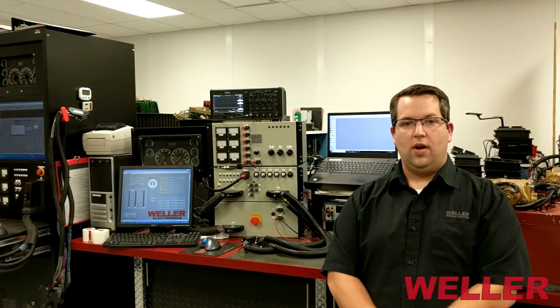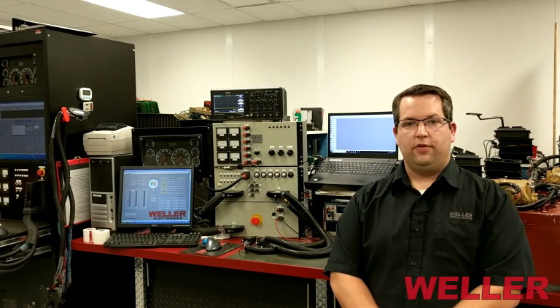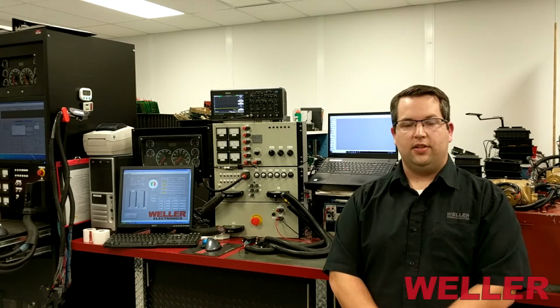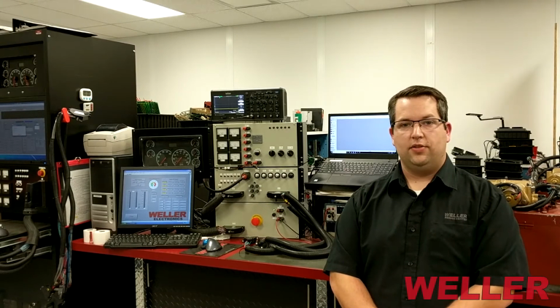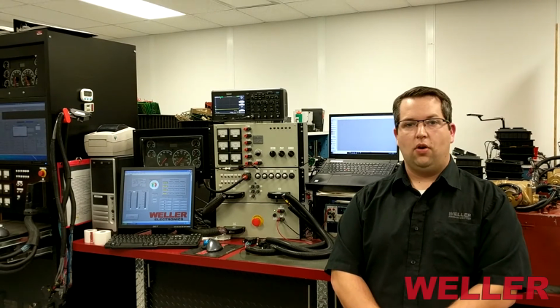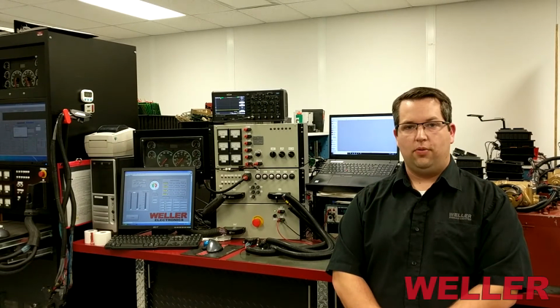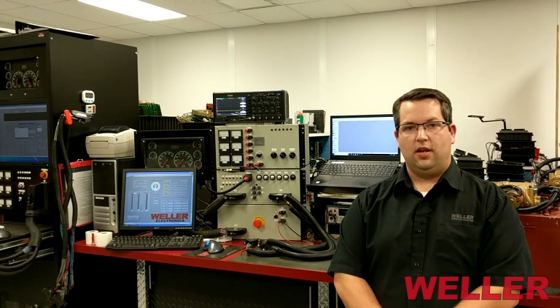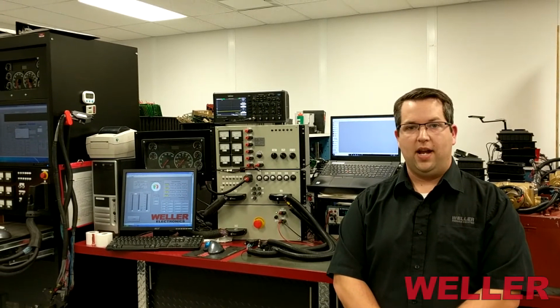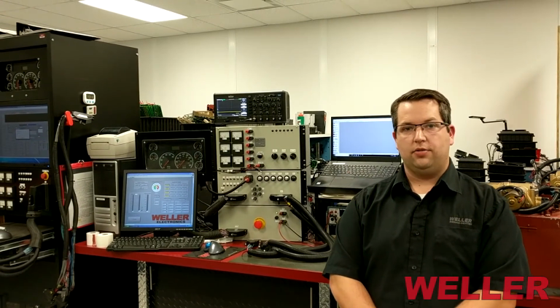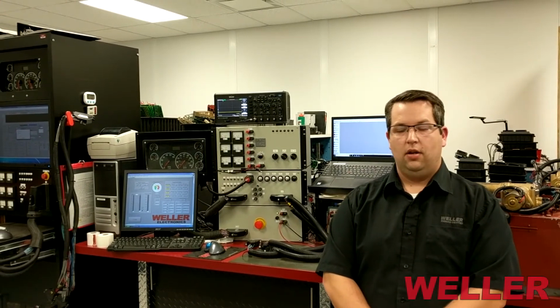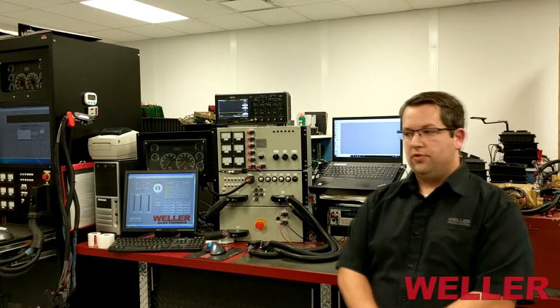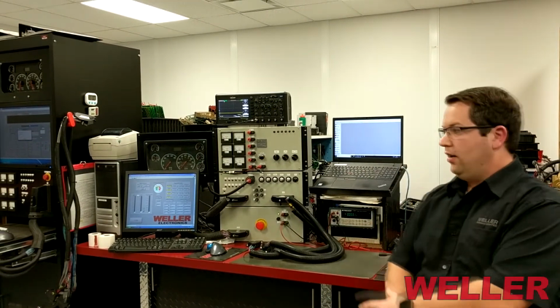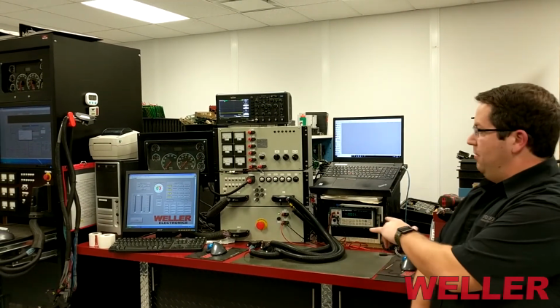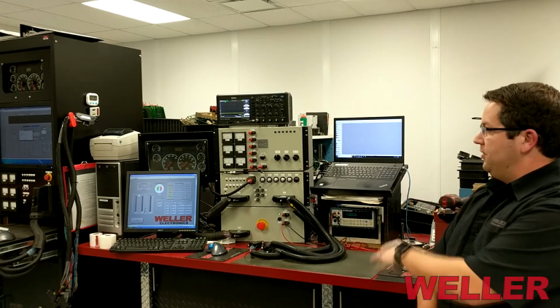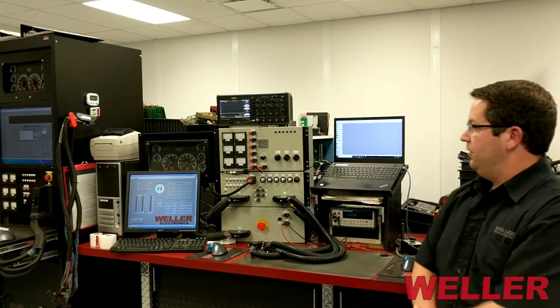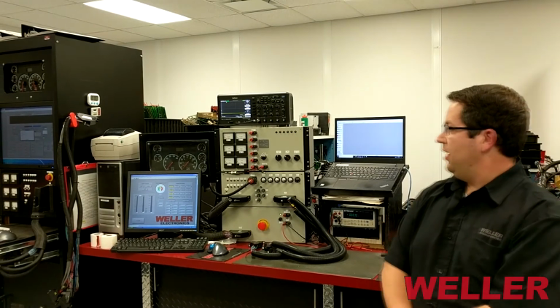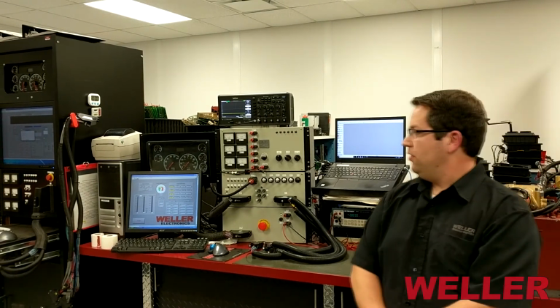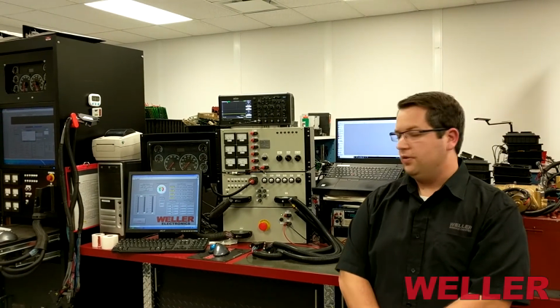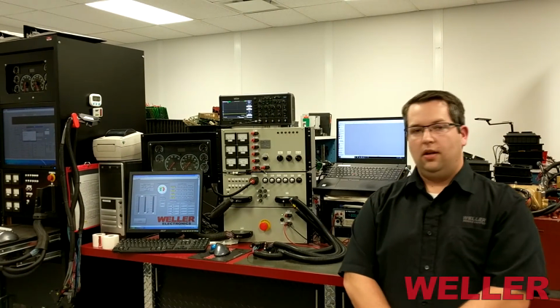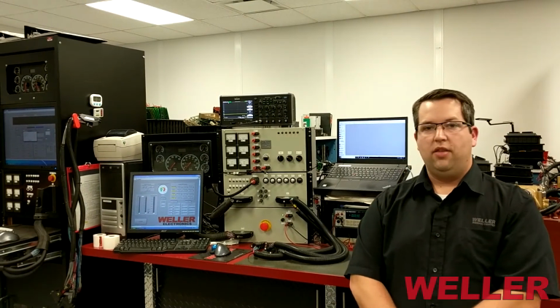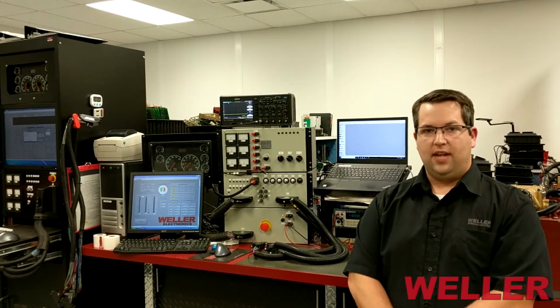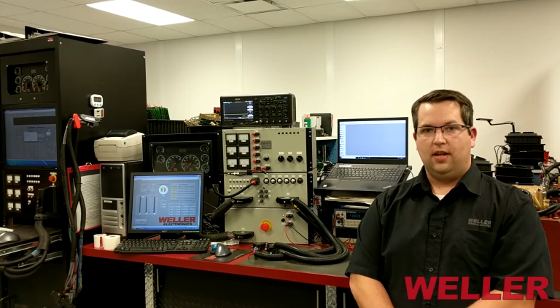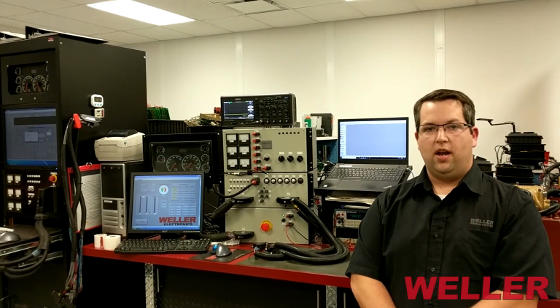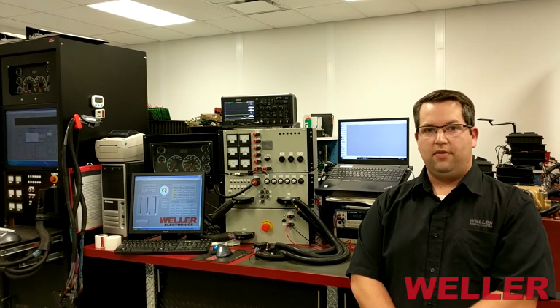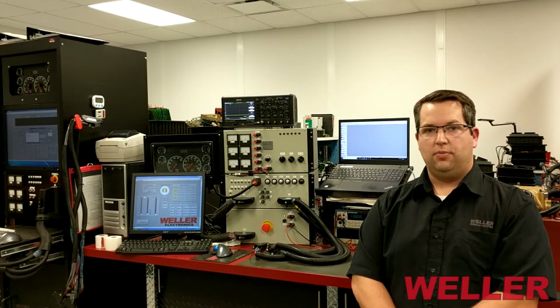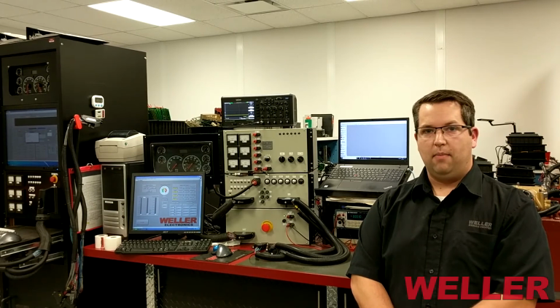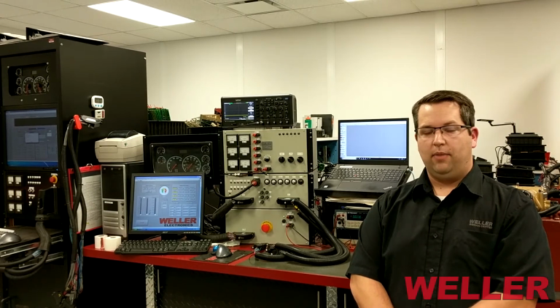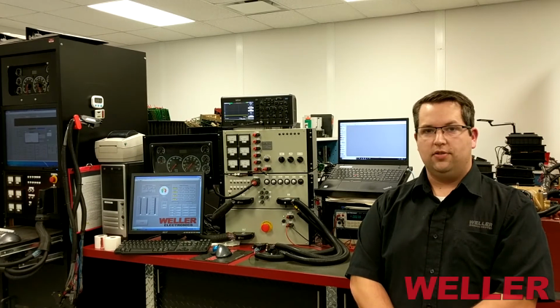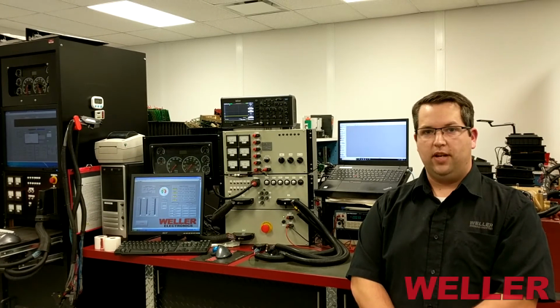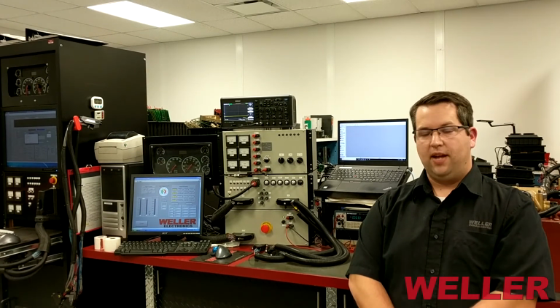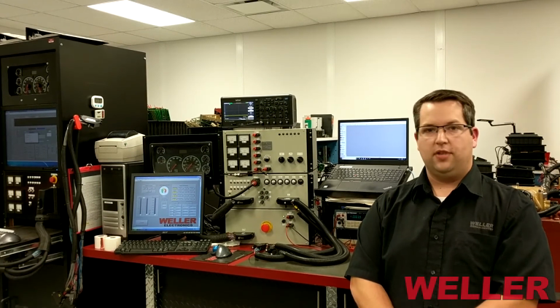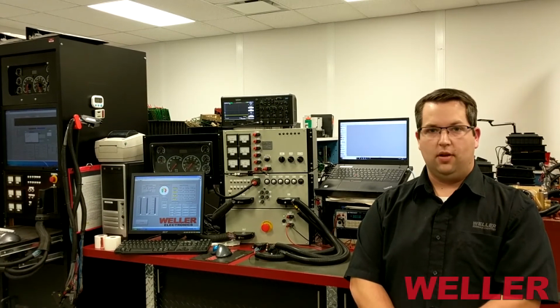Weller offers testing services for all the products that we remanufacture. We use our custom-made test equipment to take customers' parts, run them through the same tests that we would on a remanufactured product, and make recommendations on replacement based on those test results.